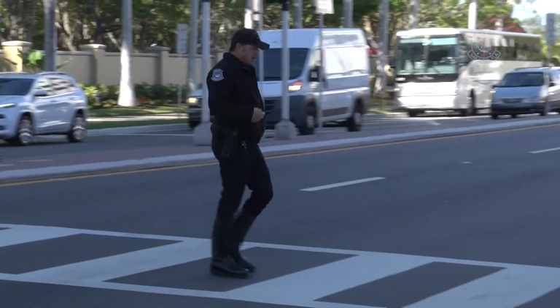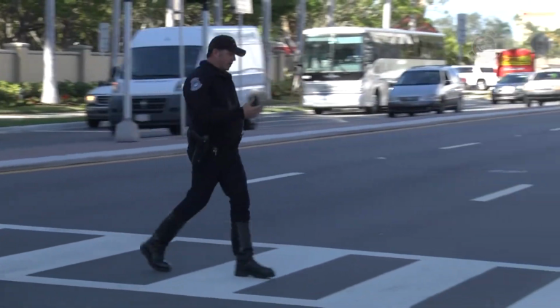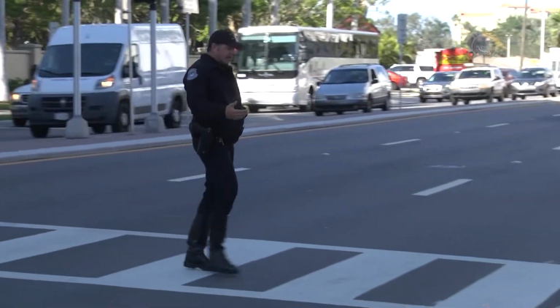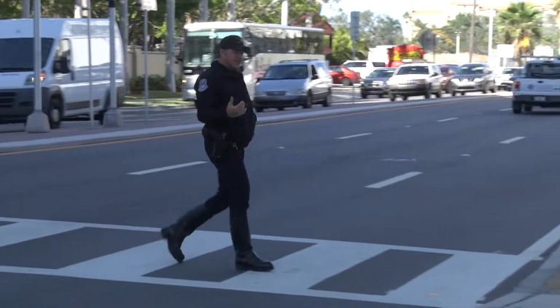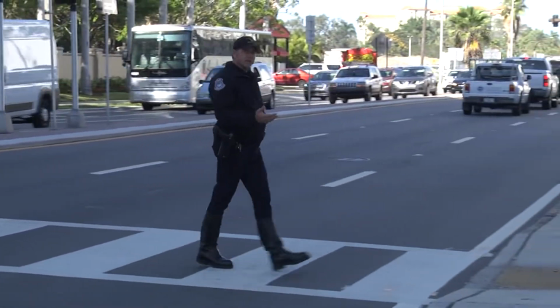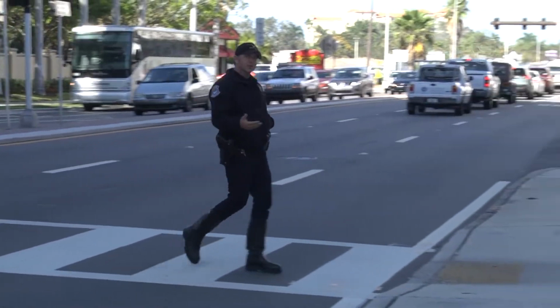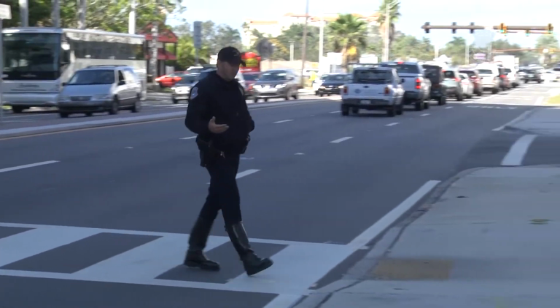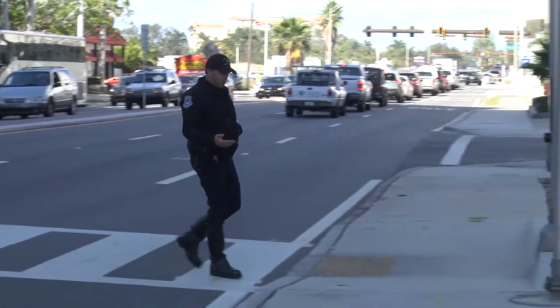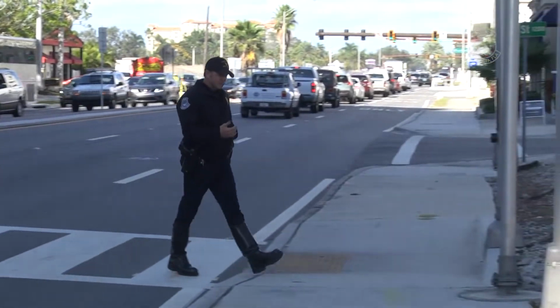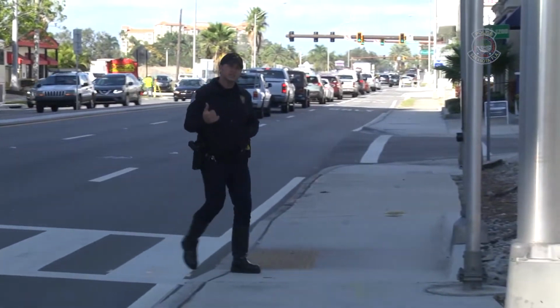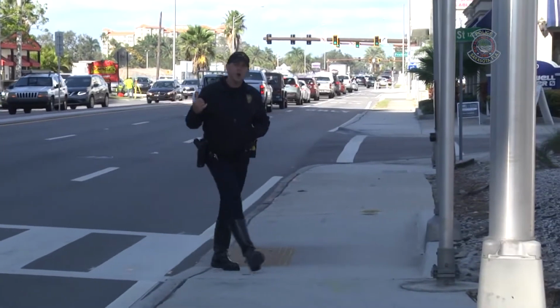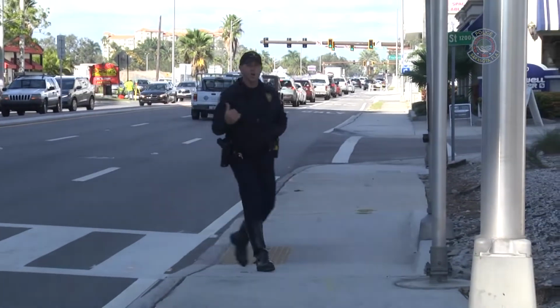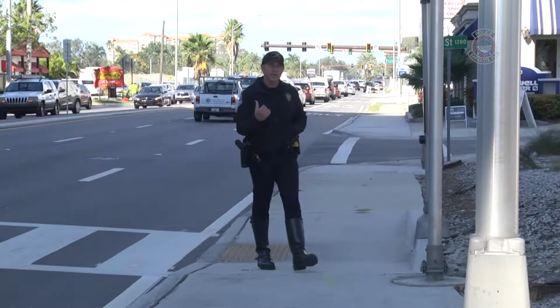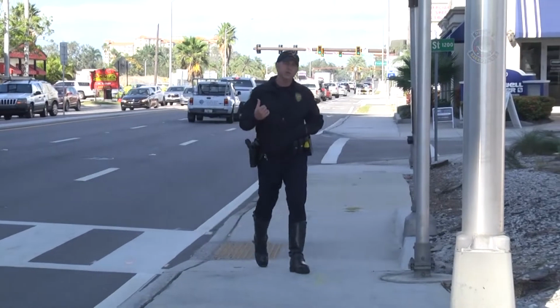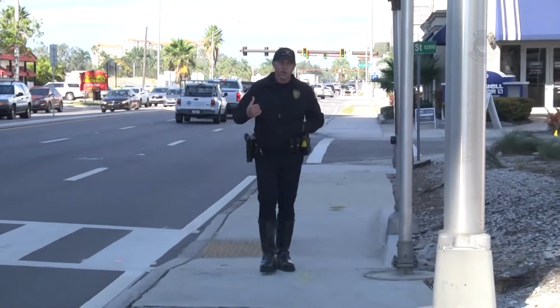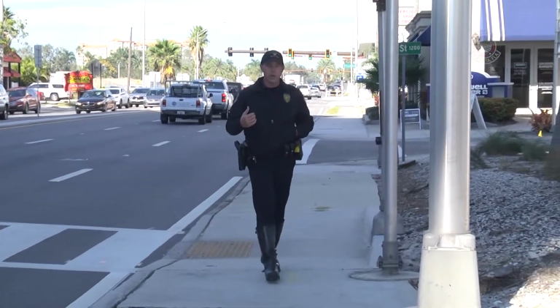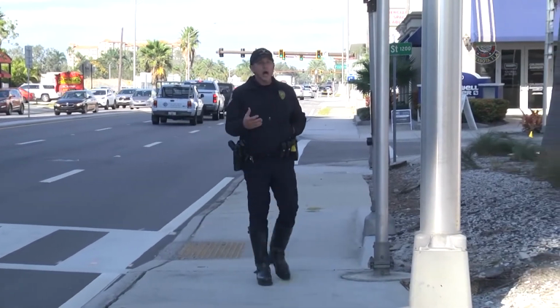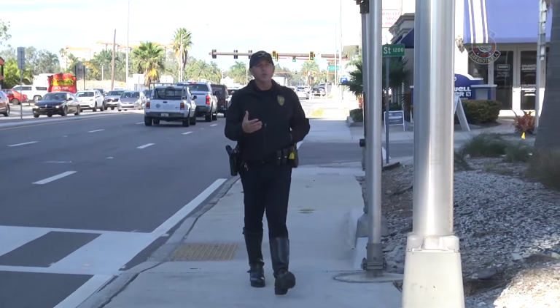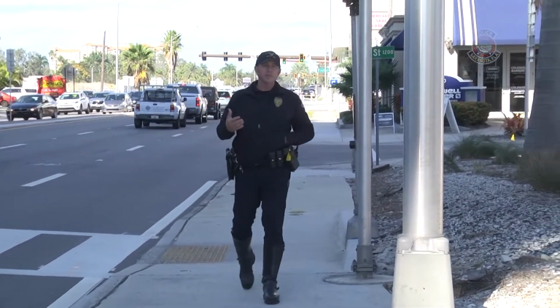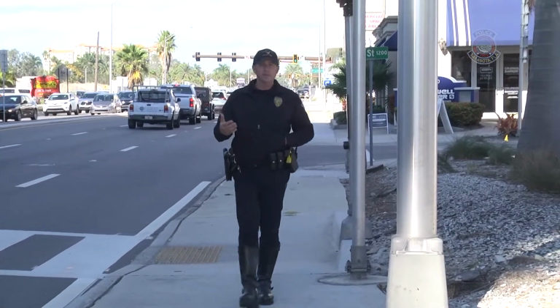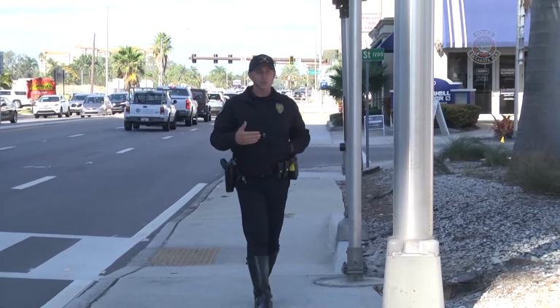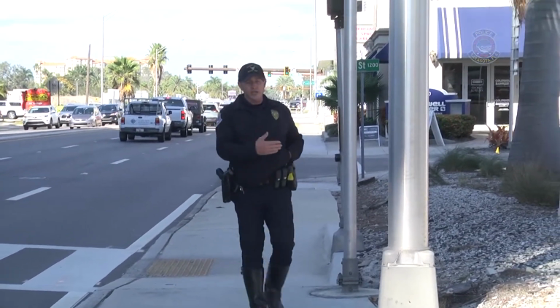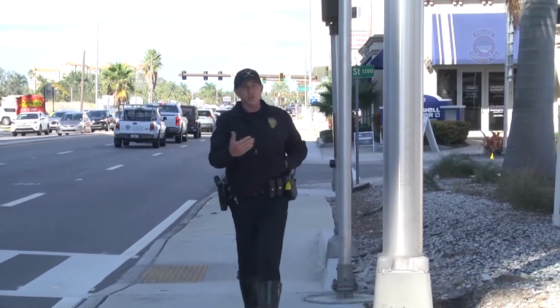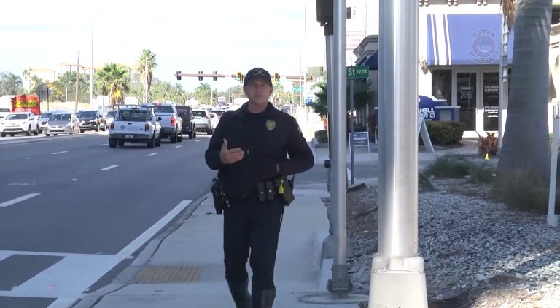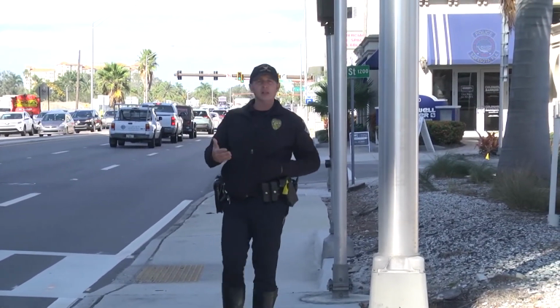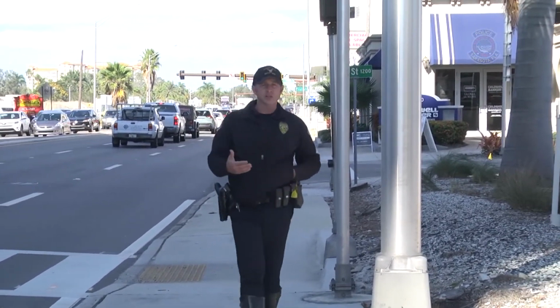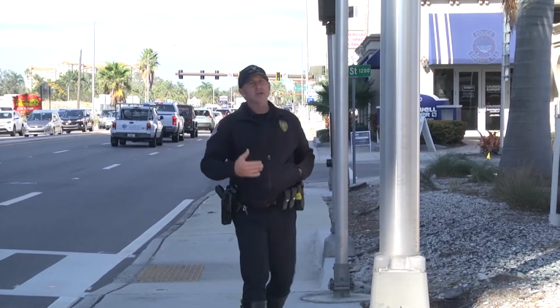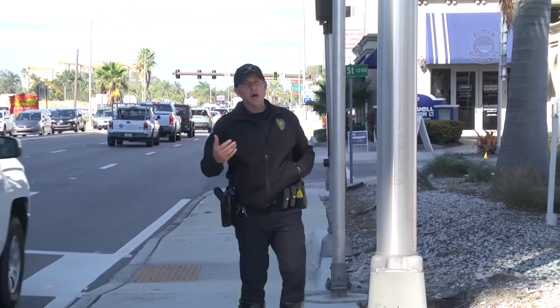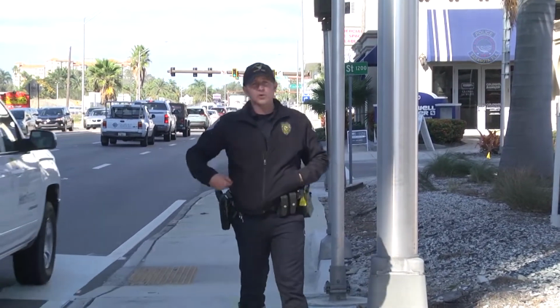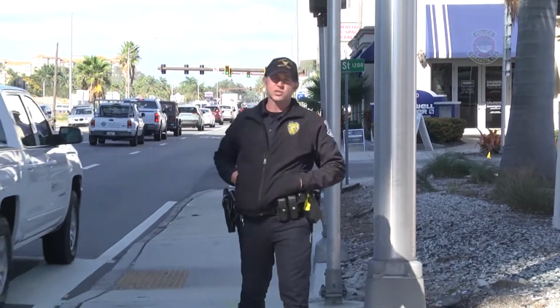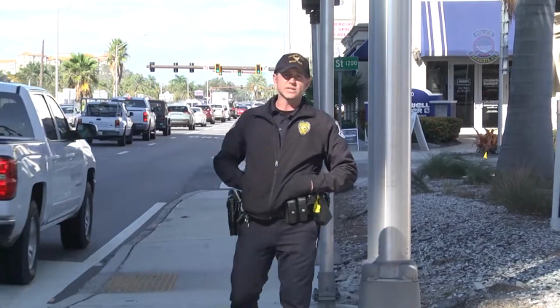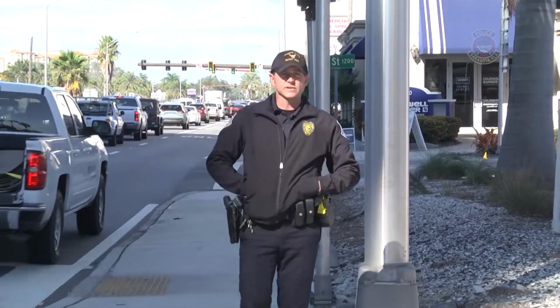Now again, this is at First and 41. This is our HAWC Pedestrian Crosswalk. I hope that I've been able to ensure some knowledge in you and help you cross the street safely.